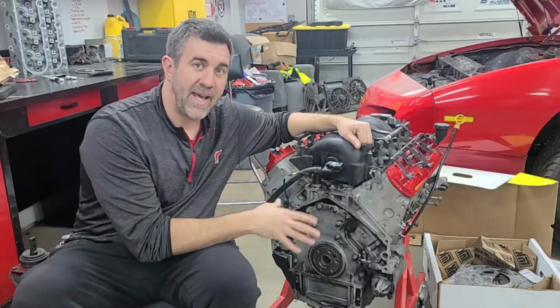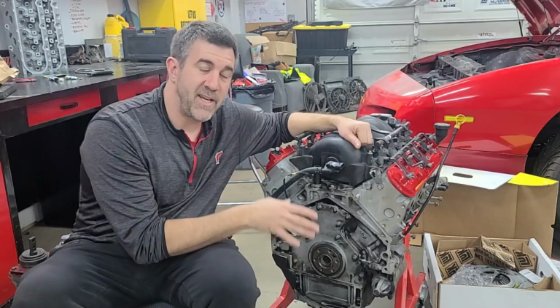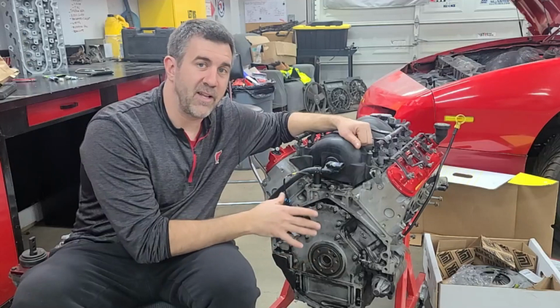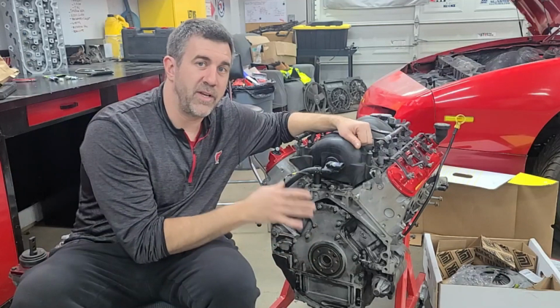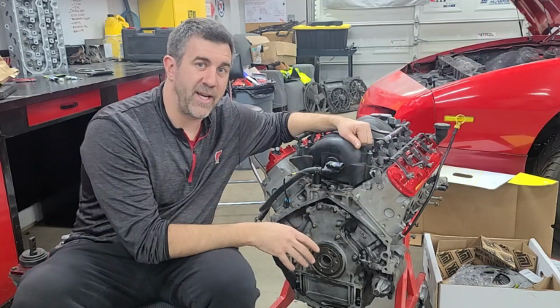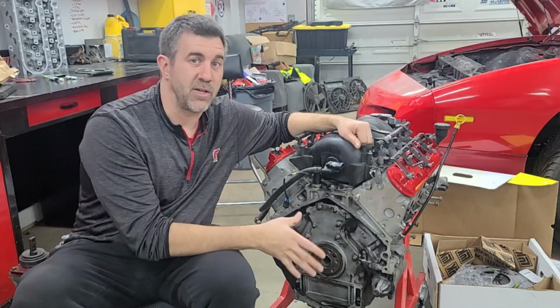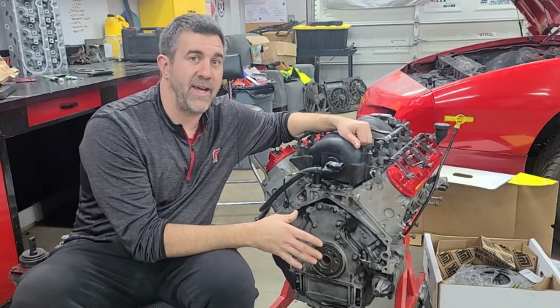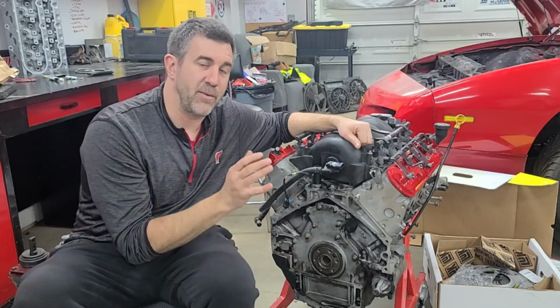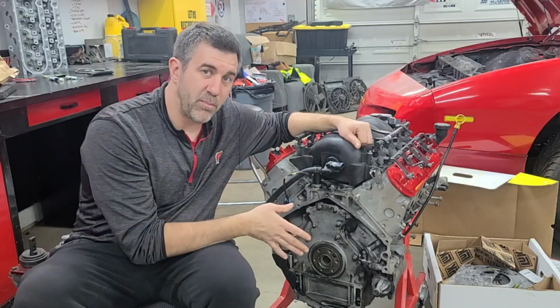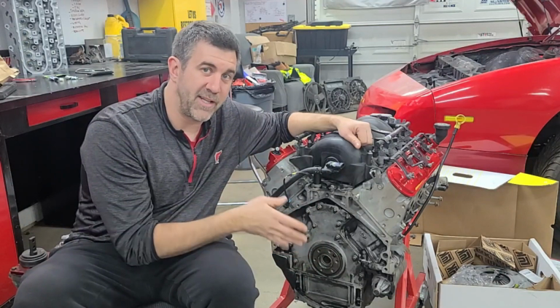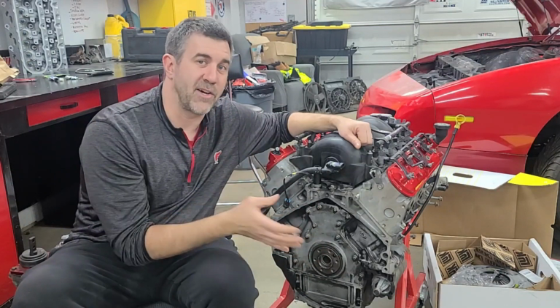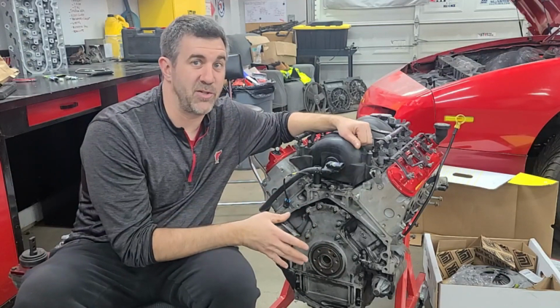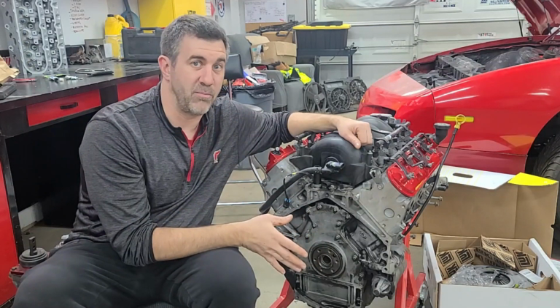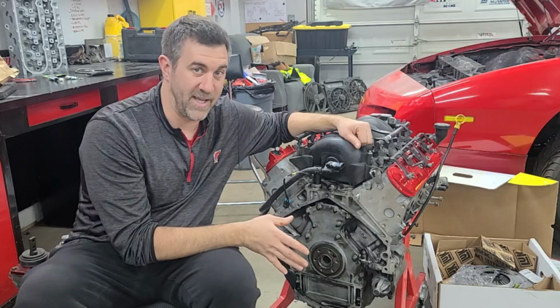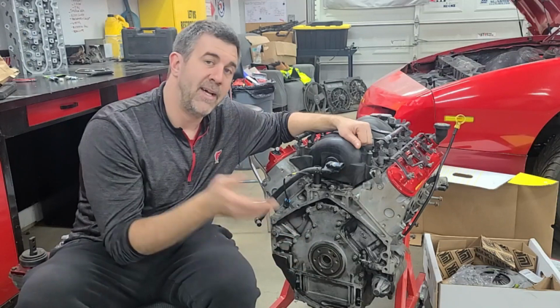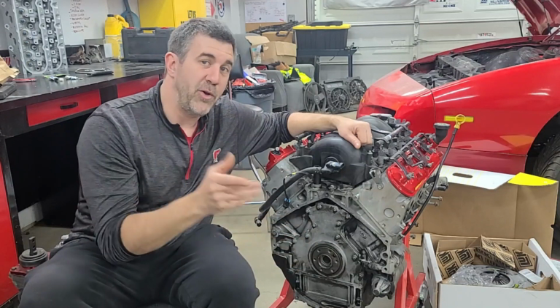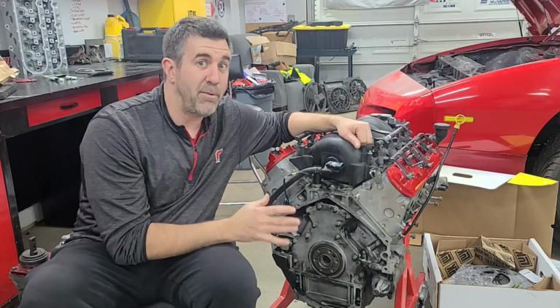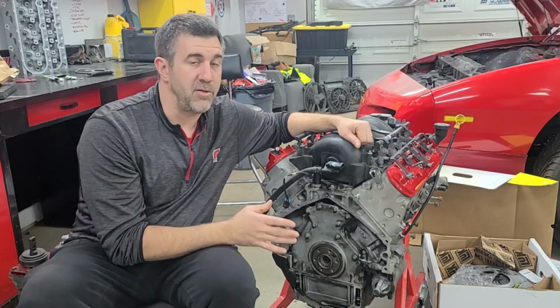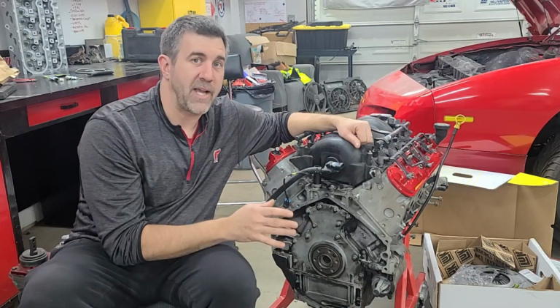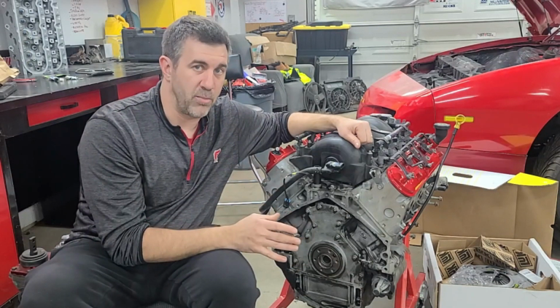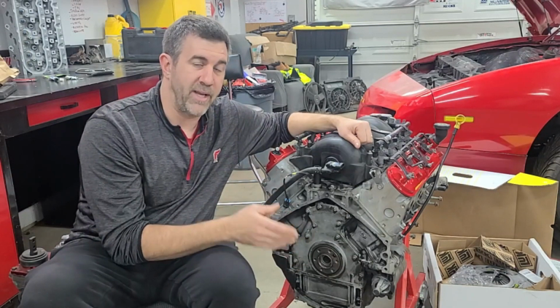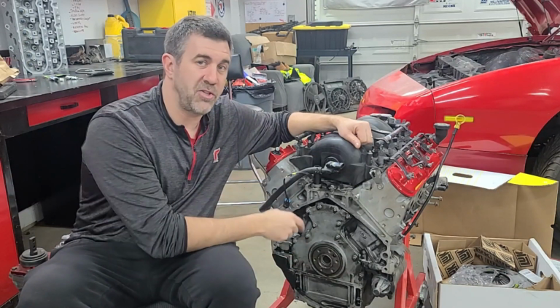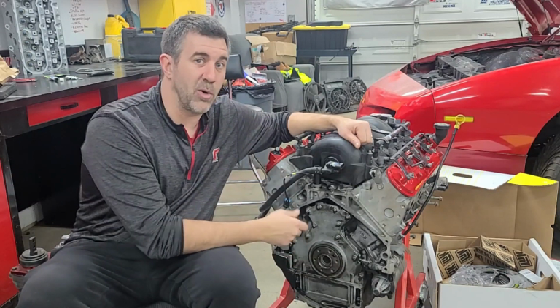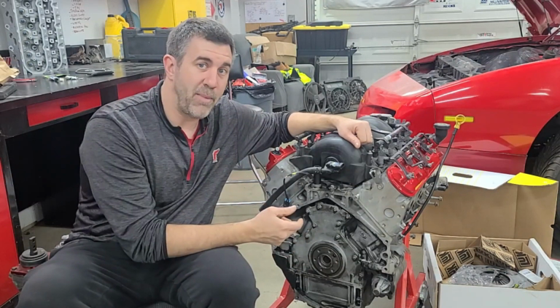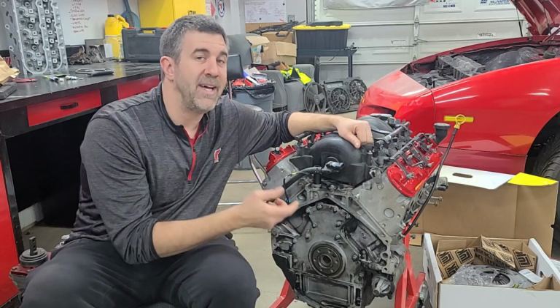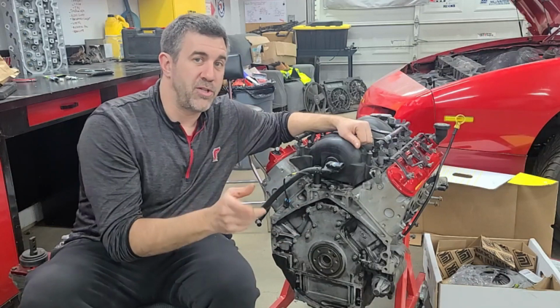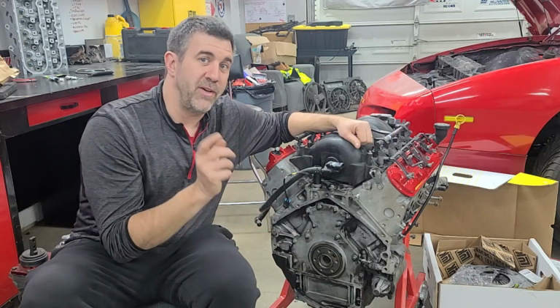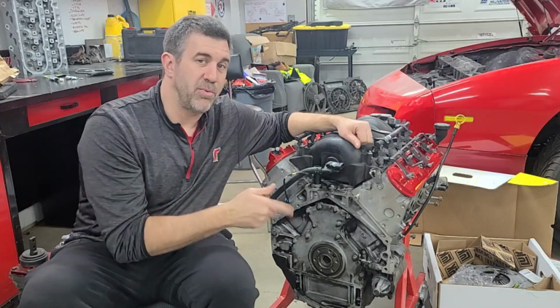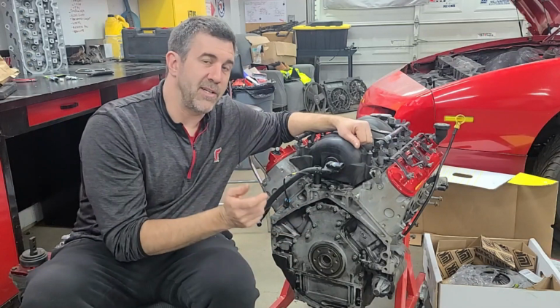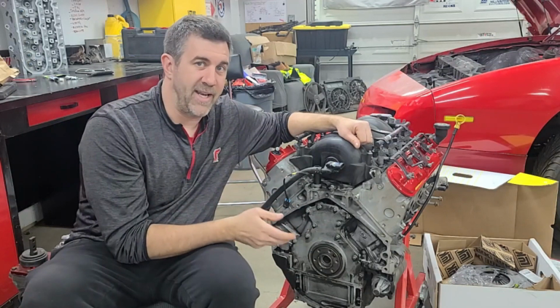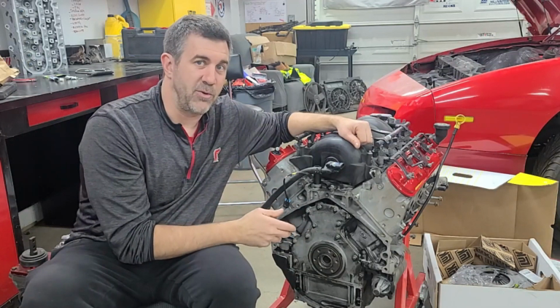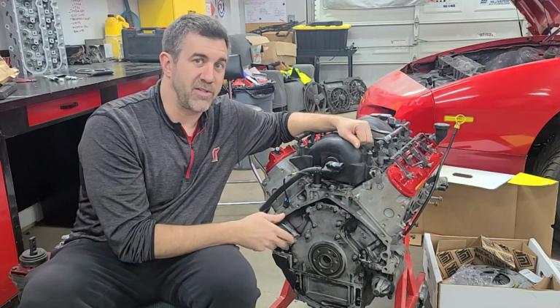Cap is in, and the LS1 is ready to get the pilot bushing in there and start getting that drivetrain bolted together. If you have this happen to you, you might freak out a little bit, but as long as you can get the old cap out, it is super easy to go ahead and get that new cap installed.